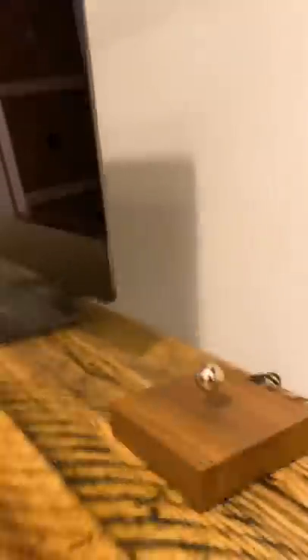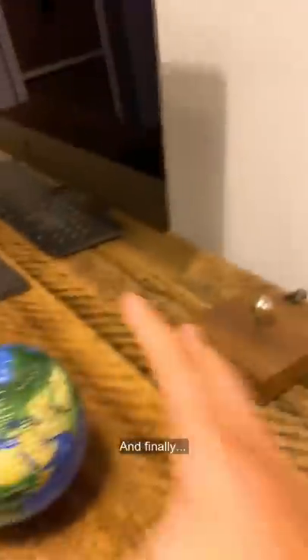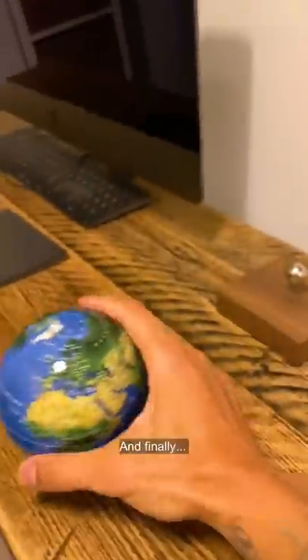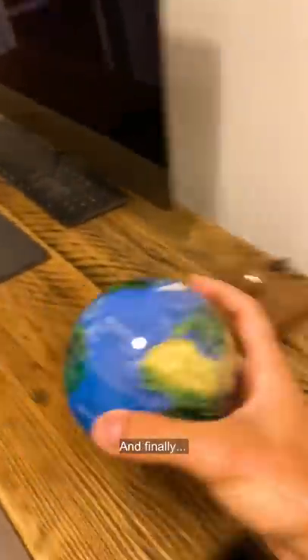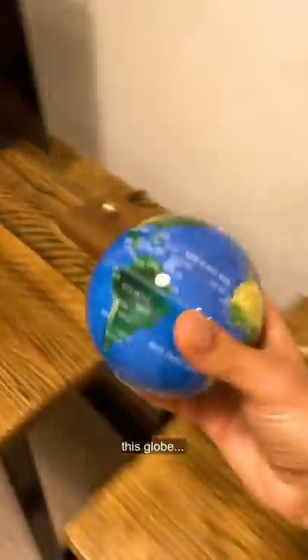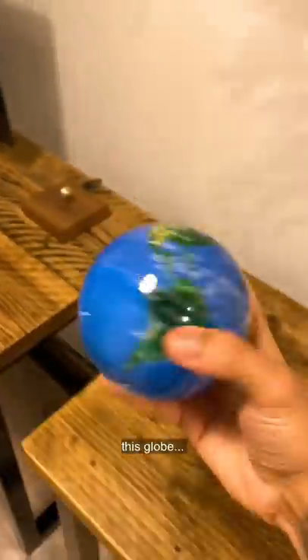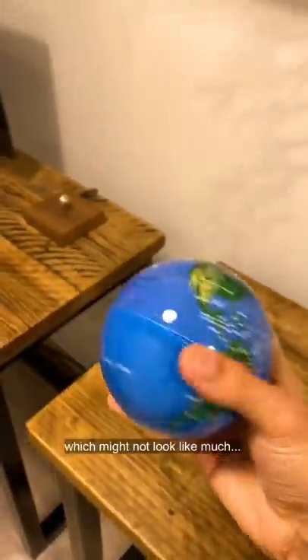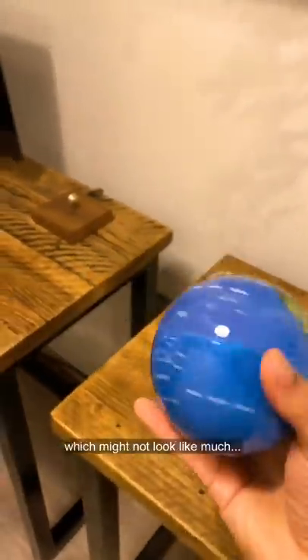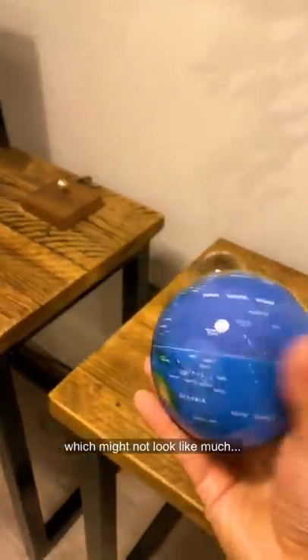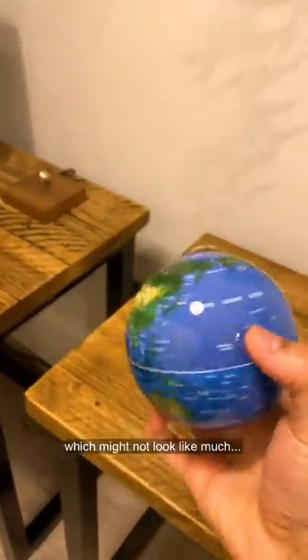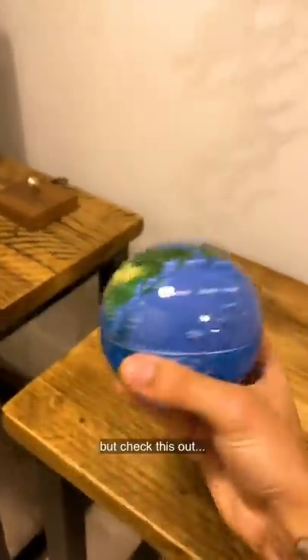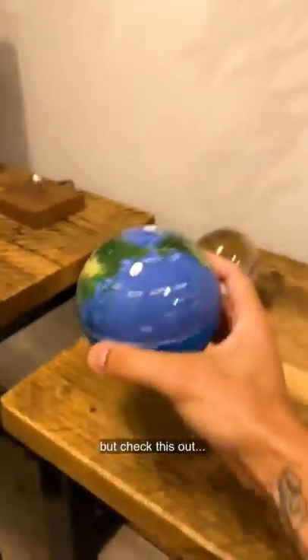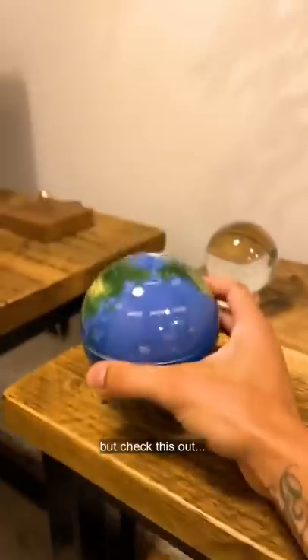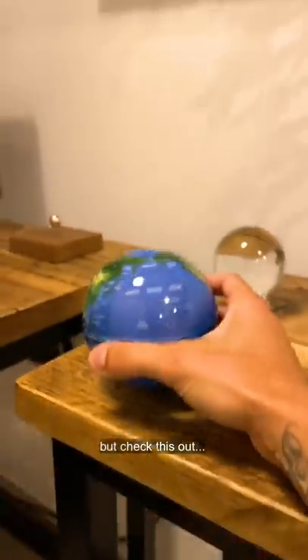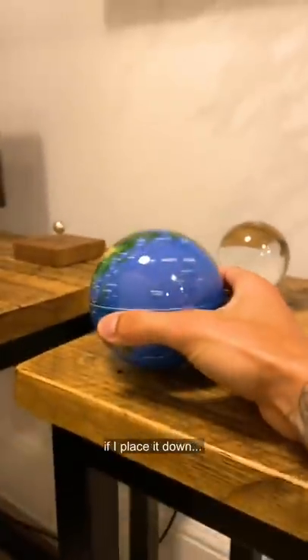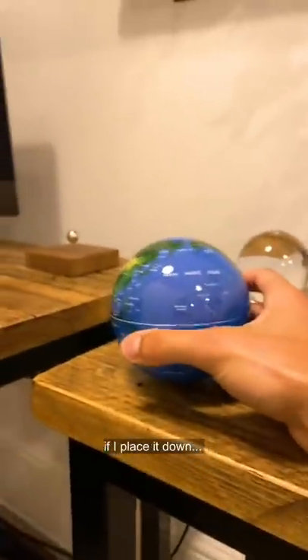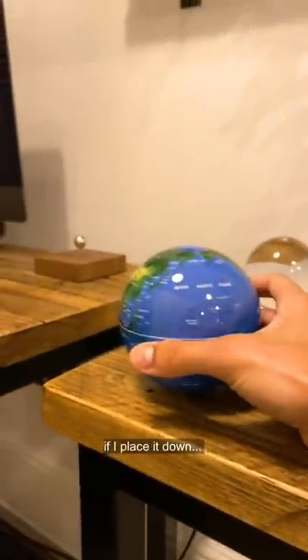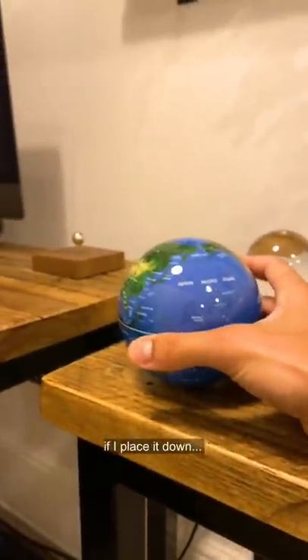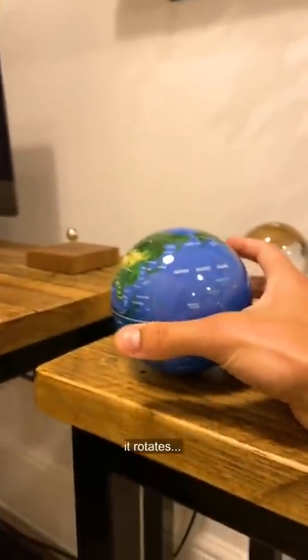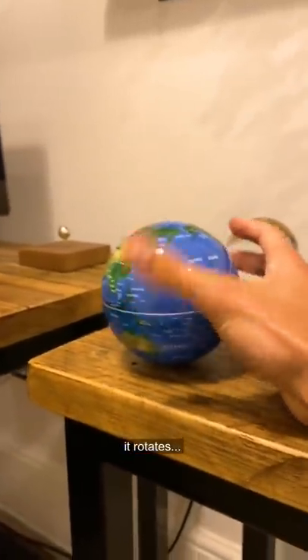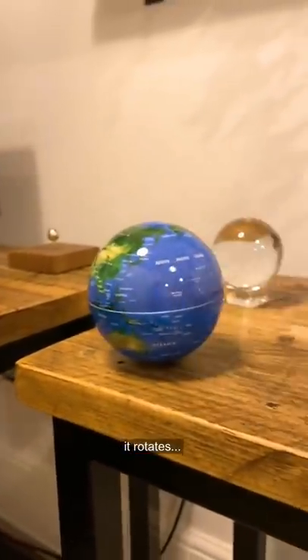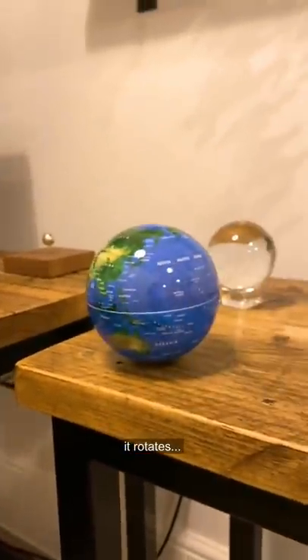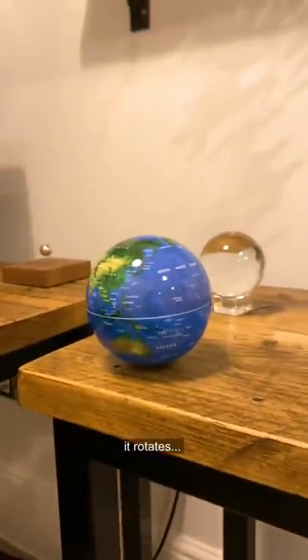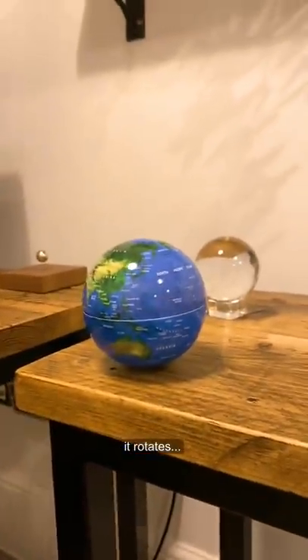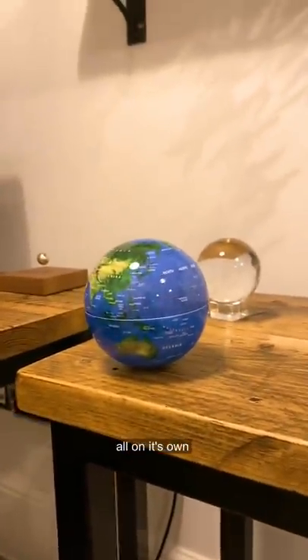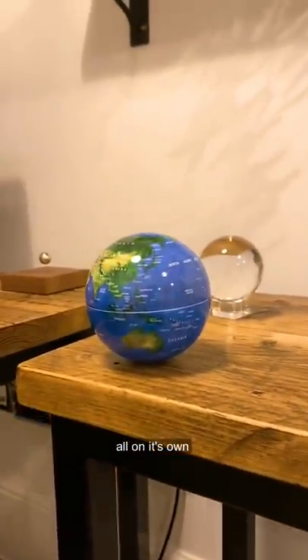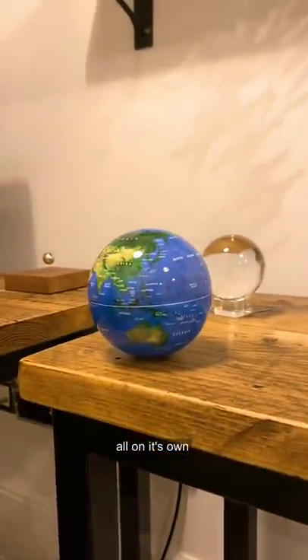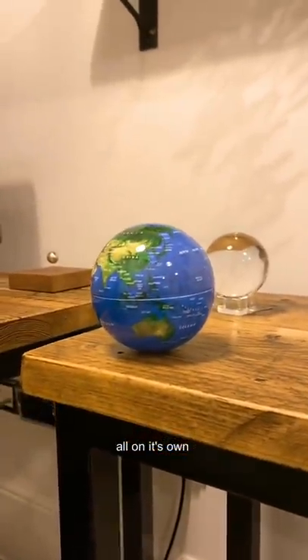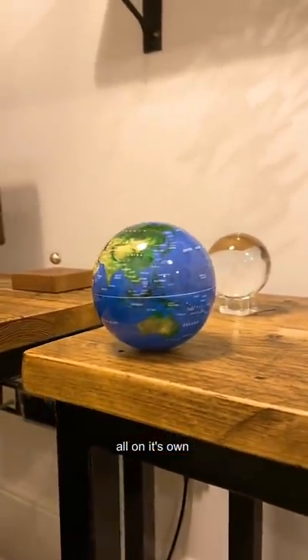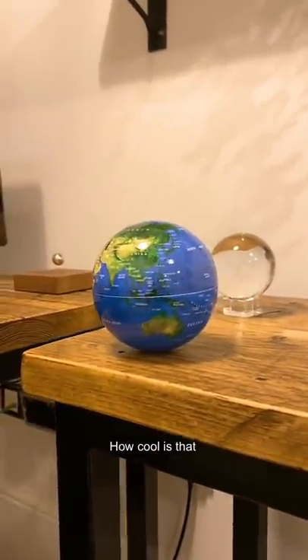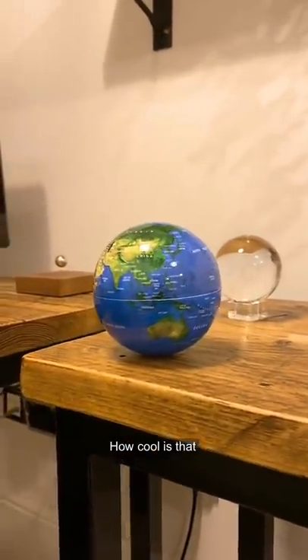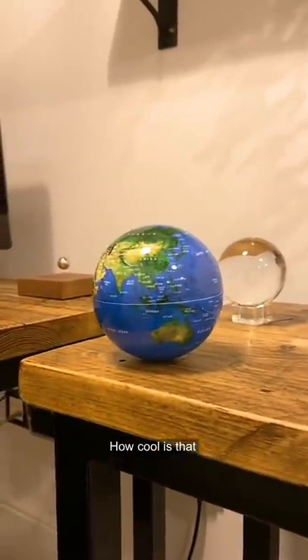And finally, this globe, which might not look like much, but check this out. If I place it down, it rotates all on its own. How cool is that?